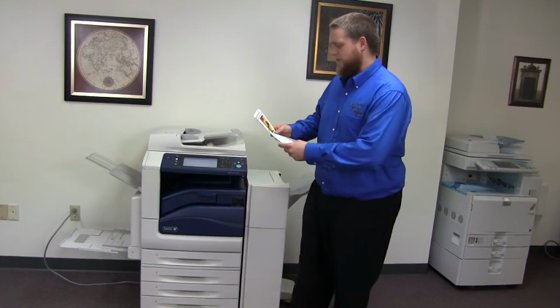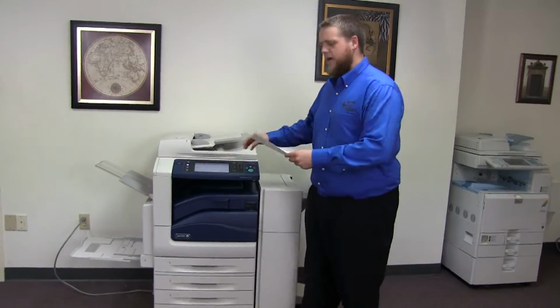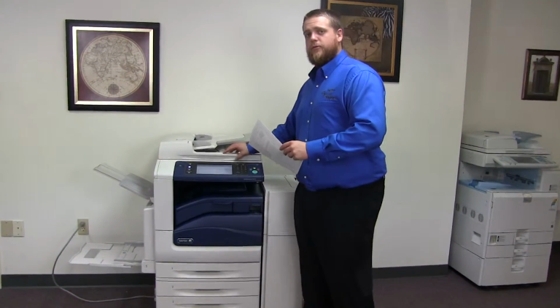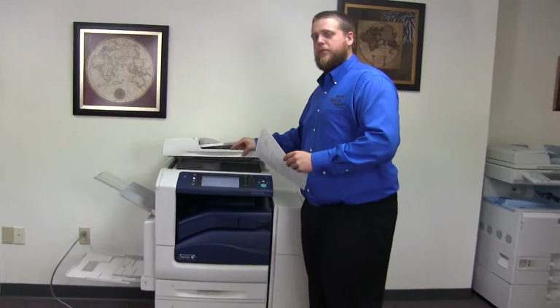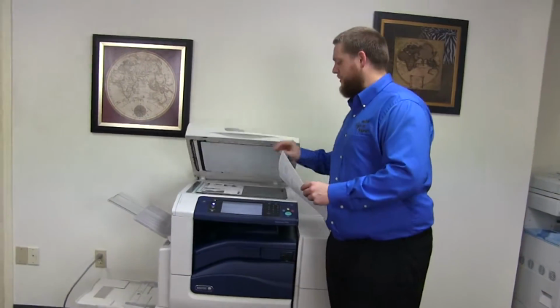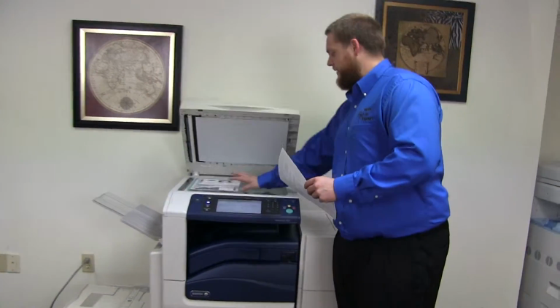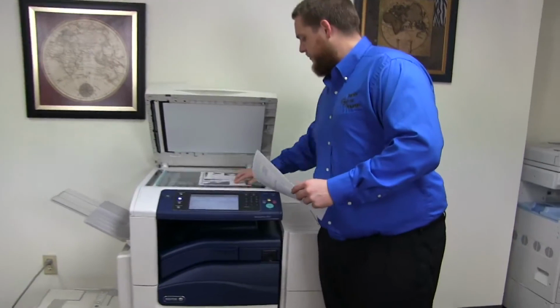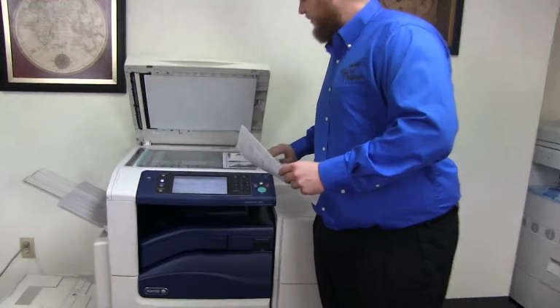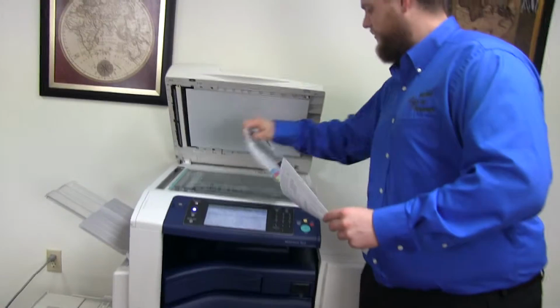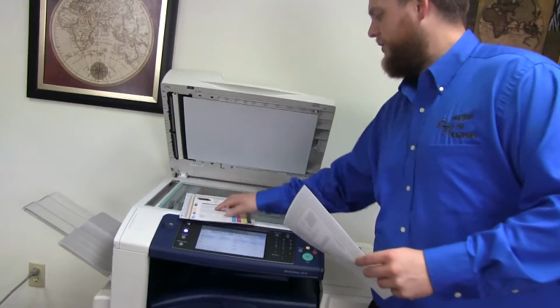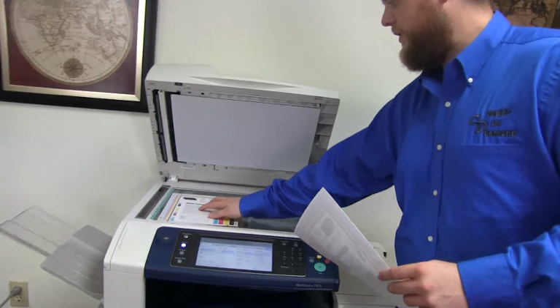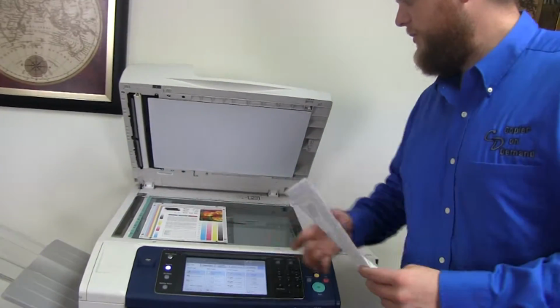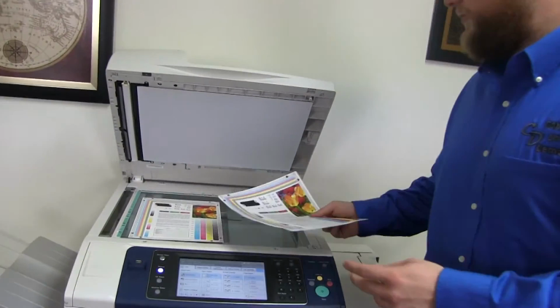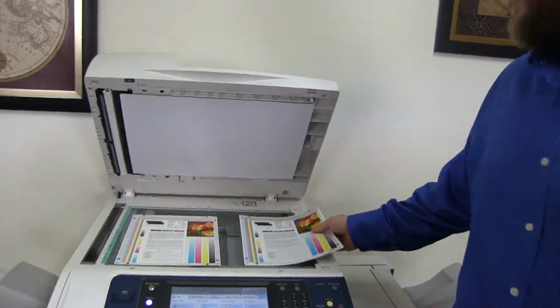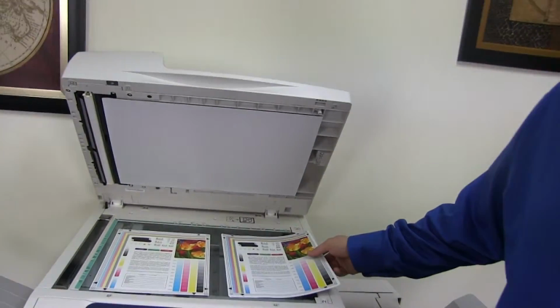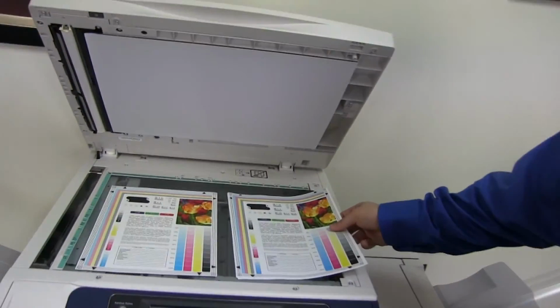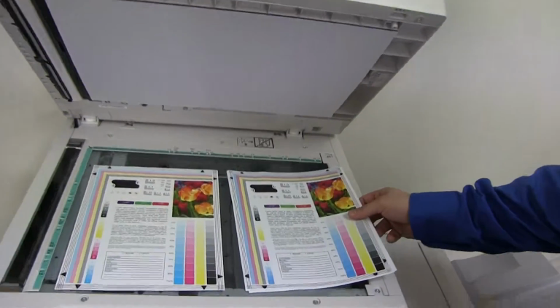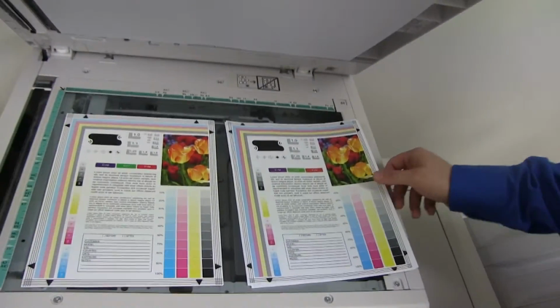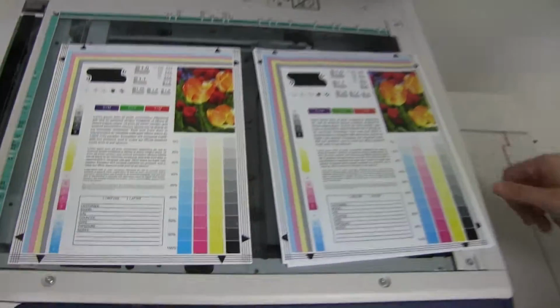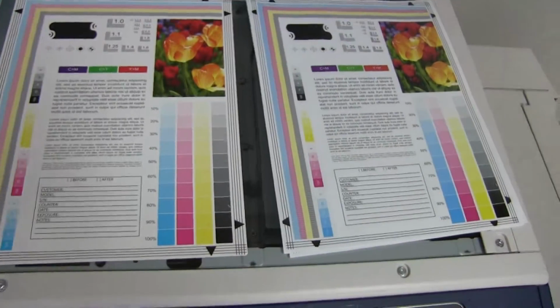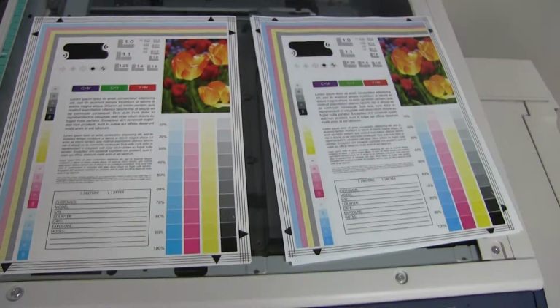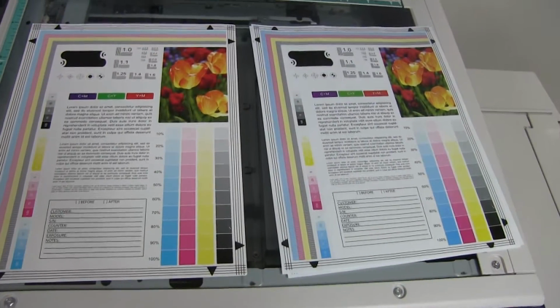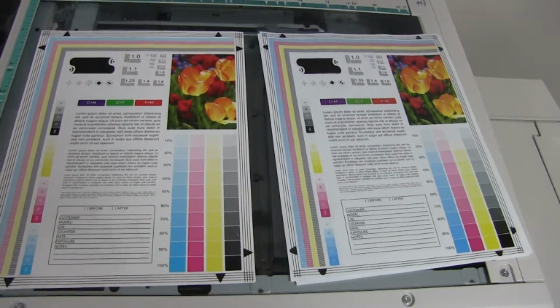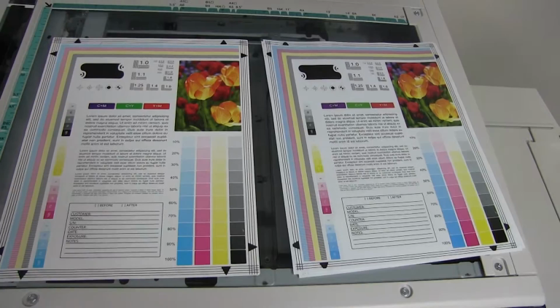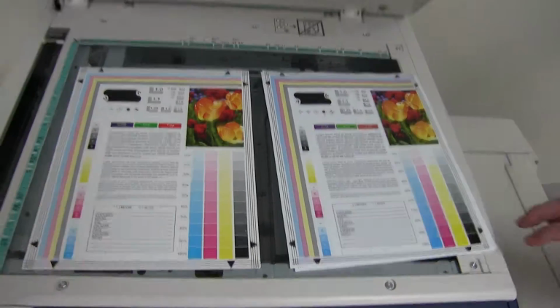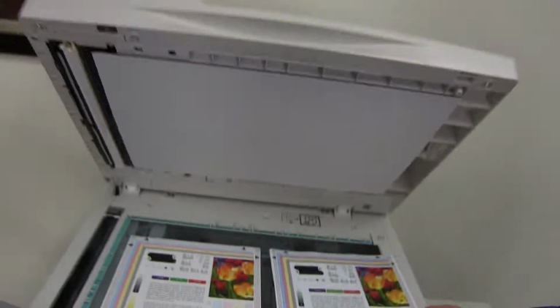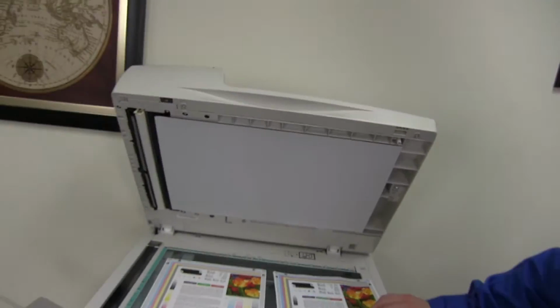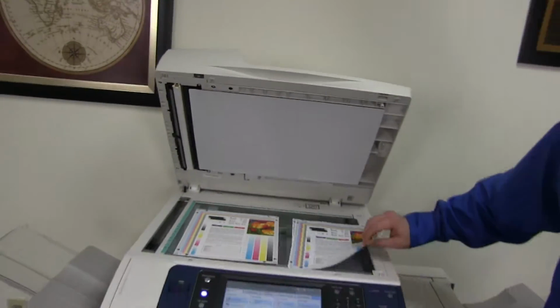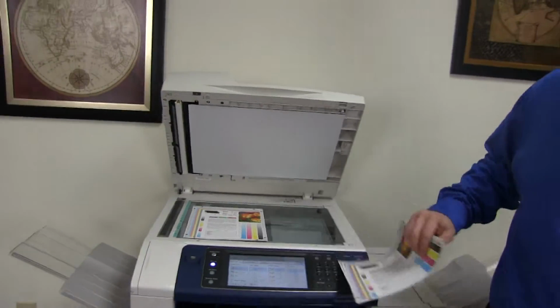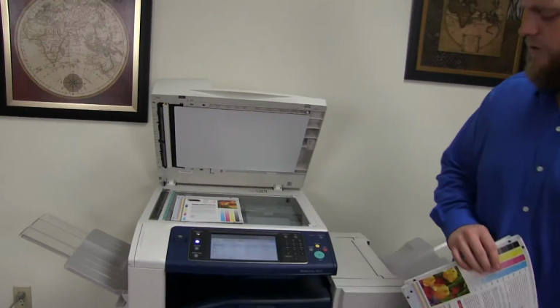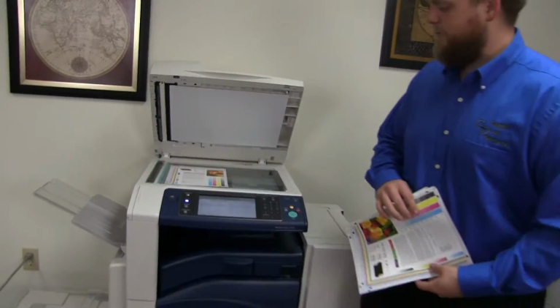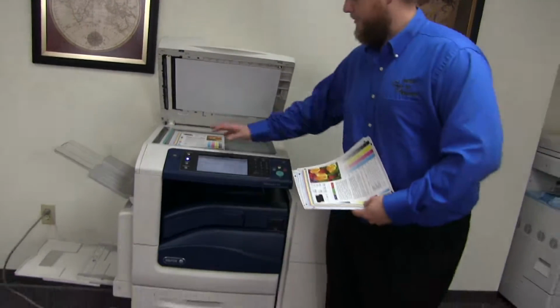Here we have our test copies. We'll go ahead and place them on the glass next to our chart so you can get a good look at the color image on this machine. Very good color image on the Xerox WorkCenter.